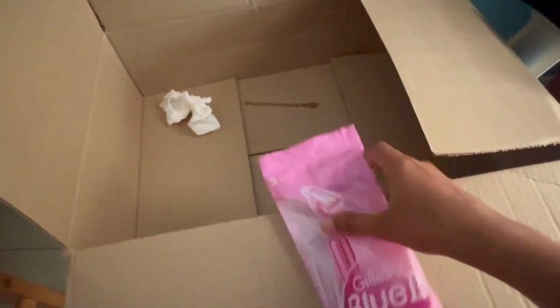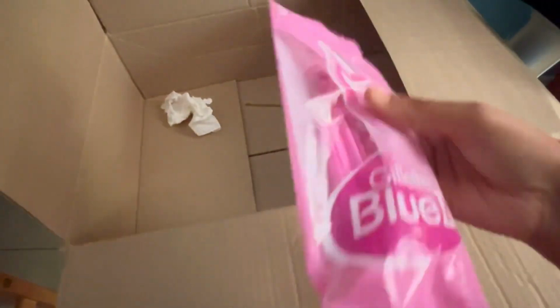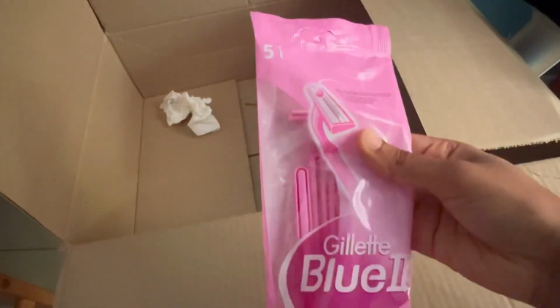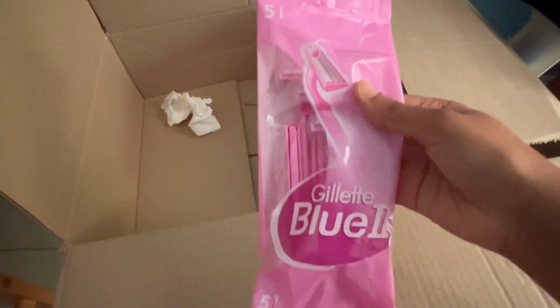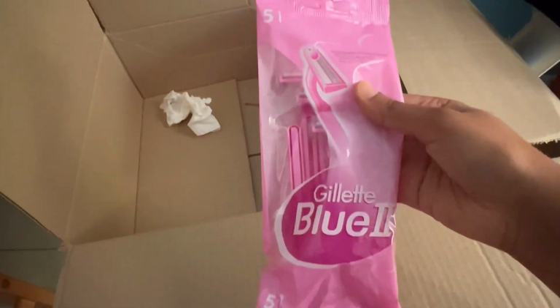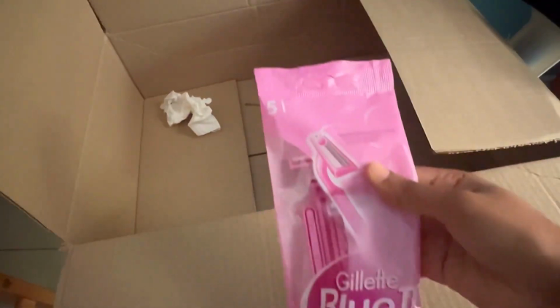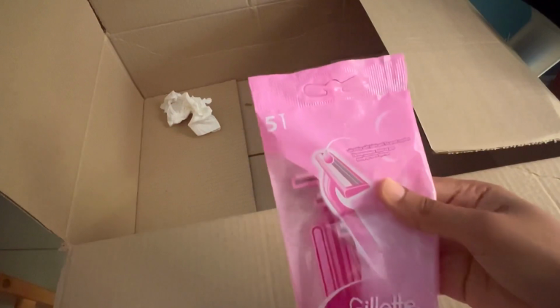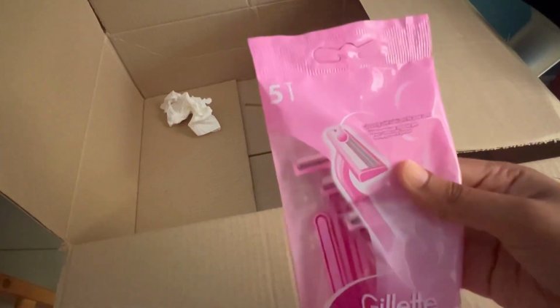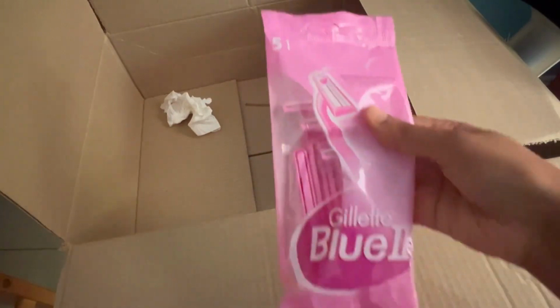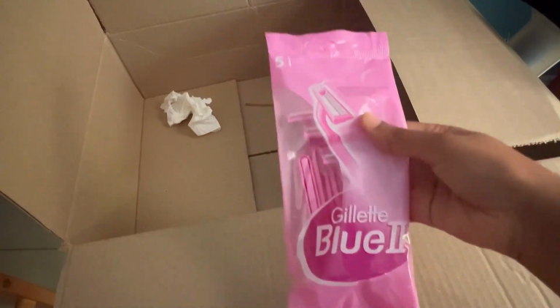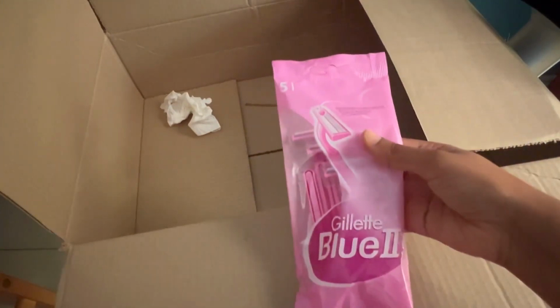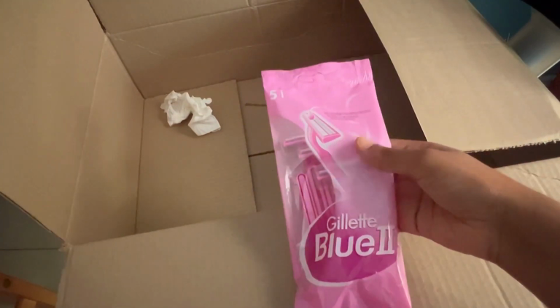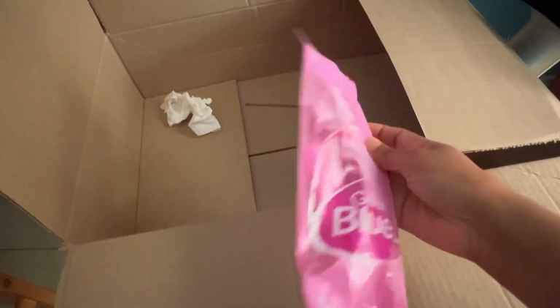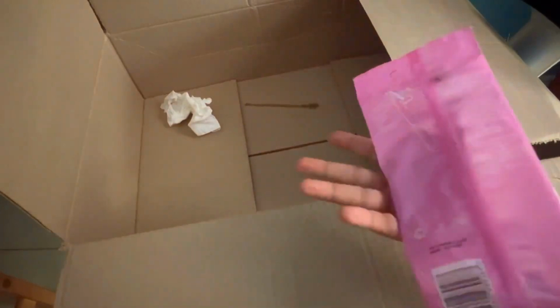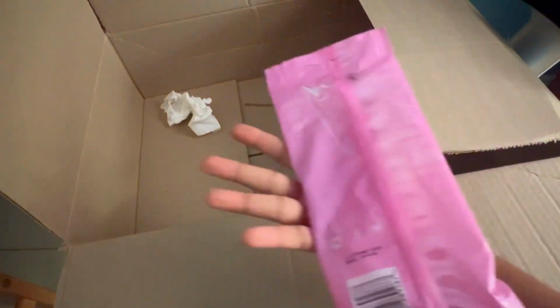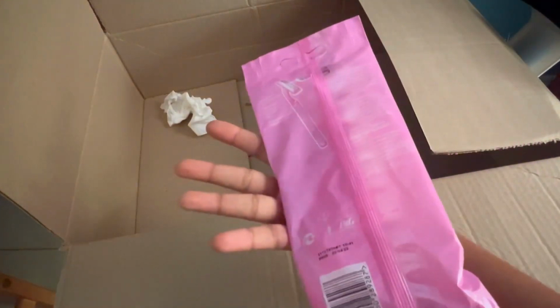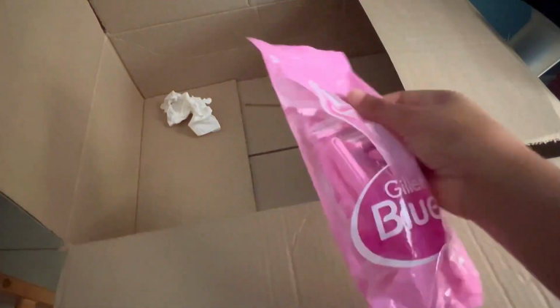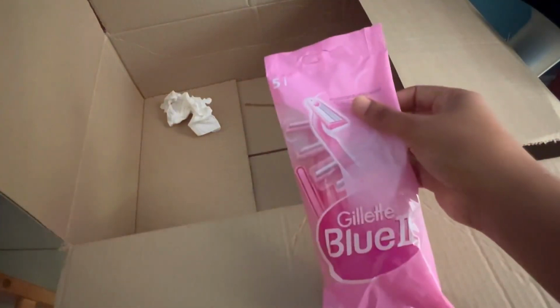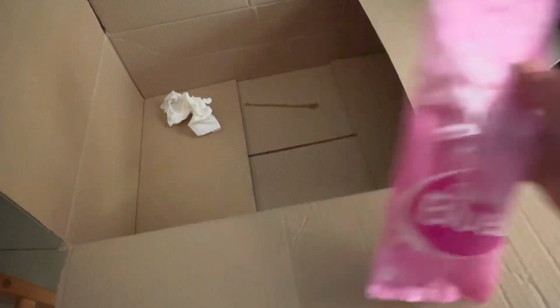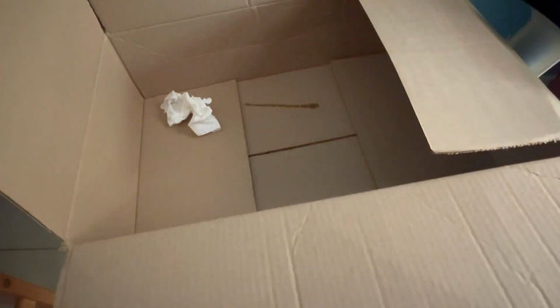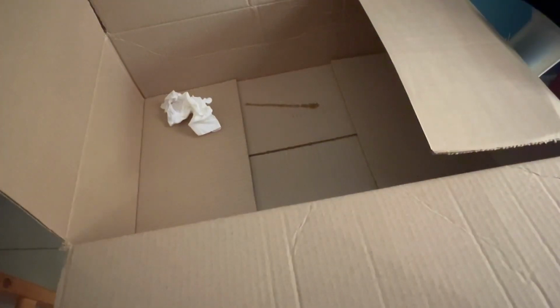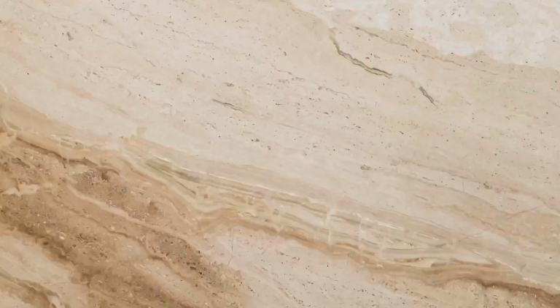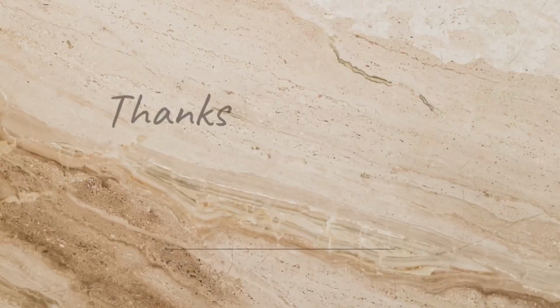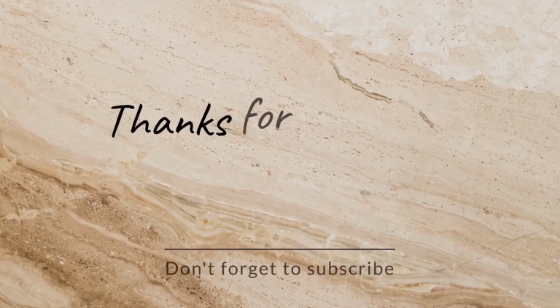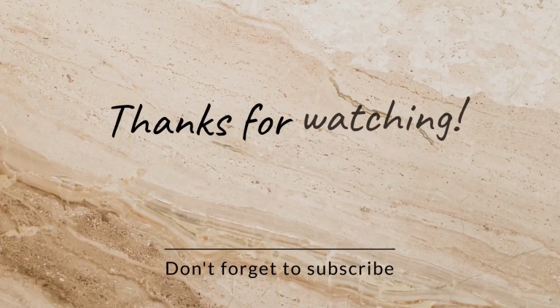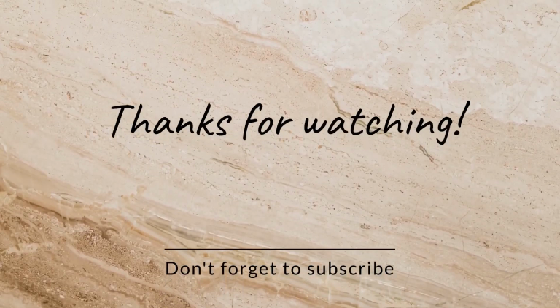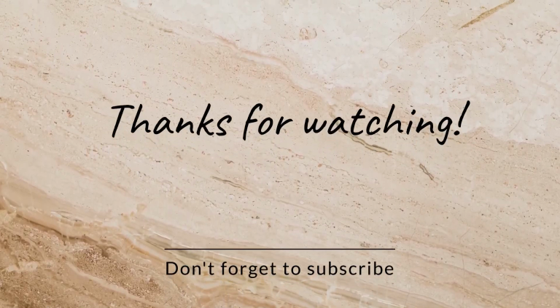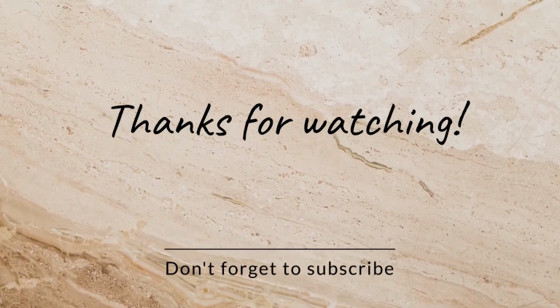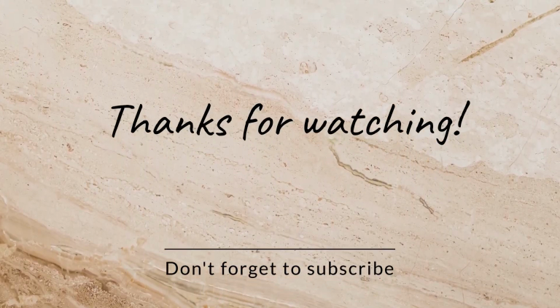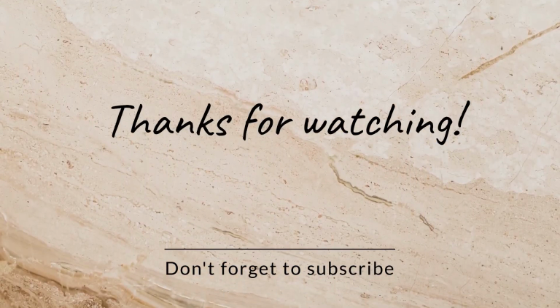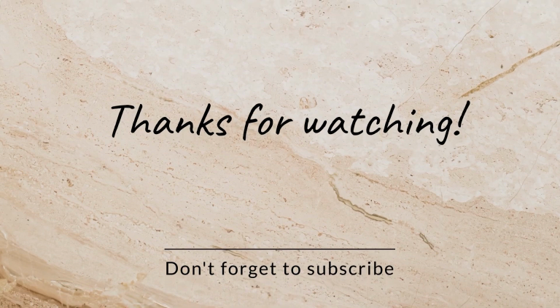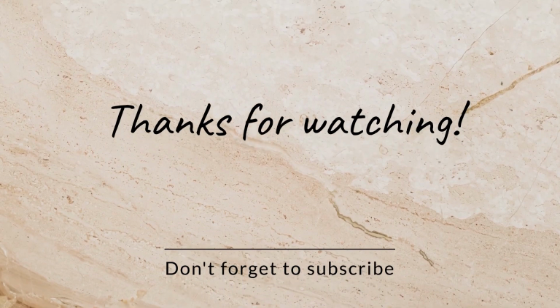We didn't have time so we thought of buying on Takealot just to see the experience. The next one is this Gillette razor for men, and I got this for 31 rand.